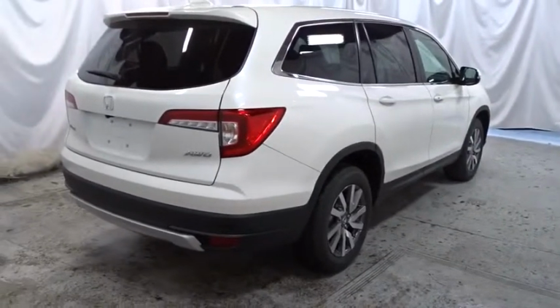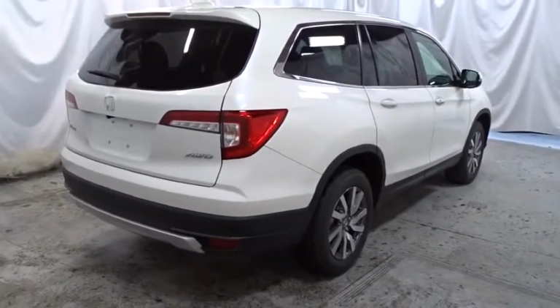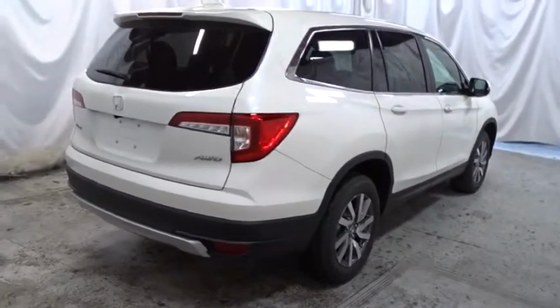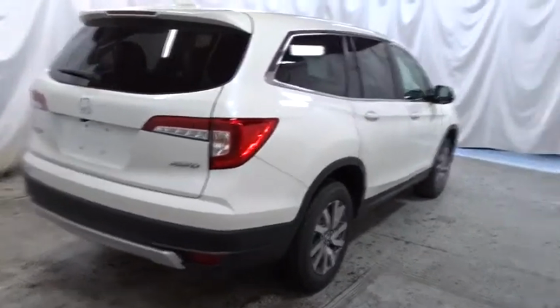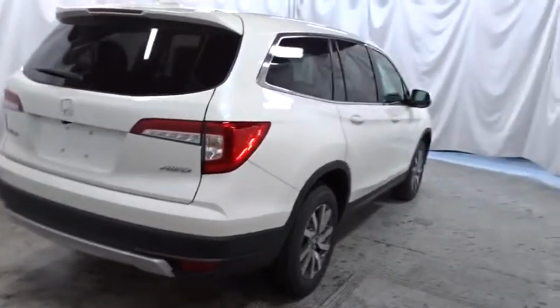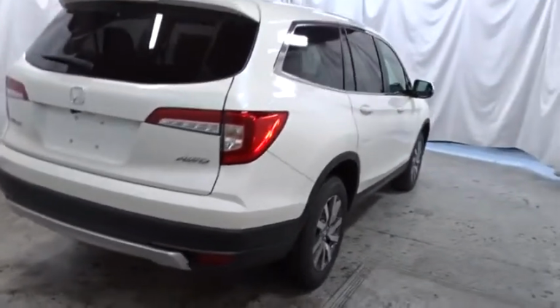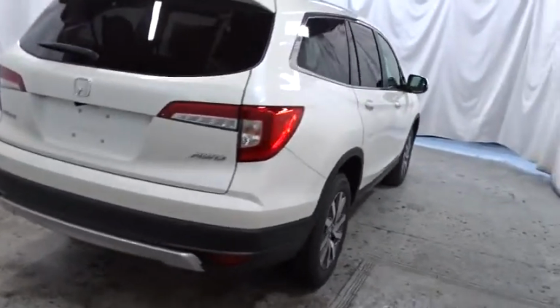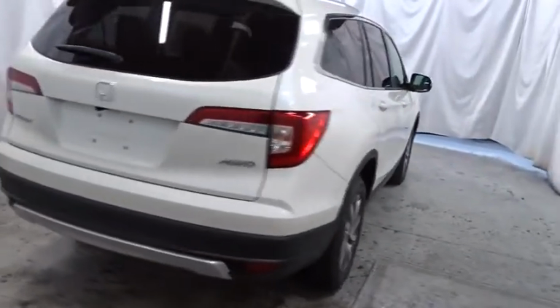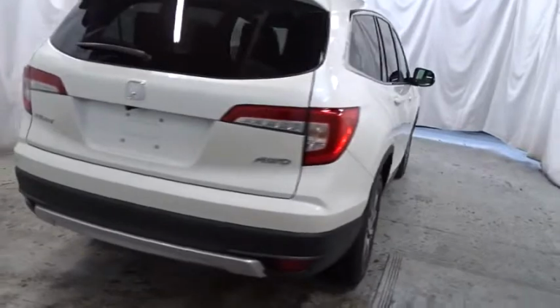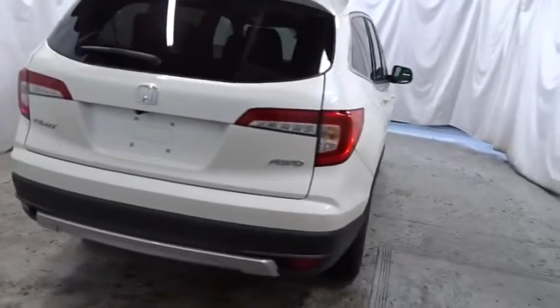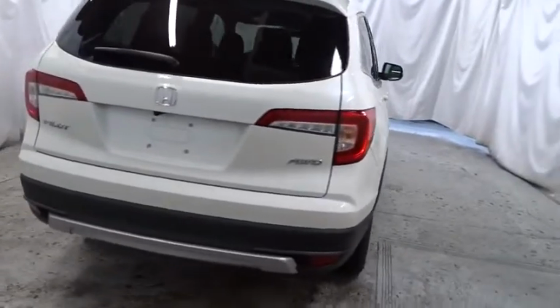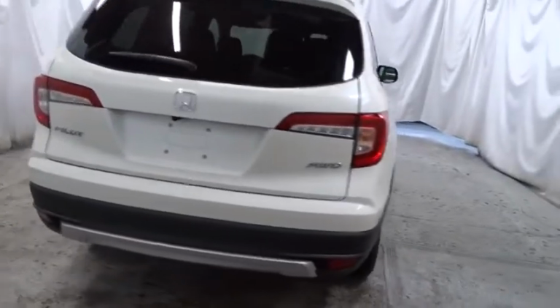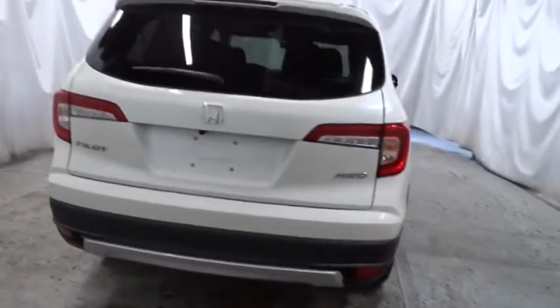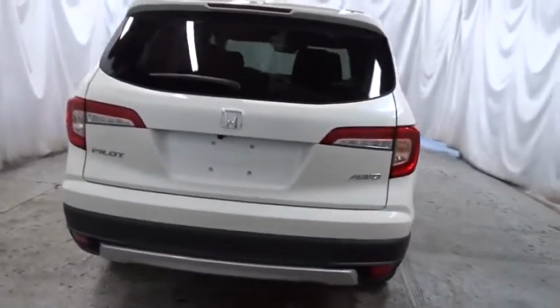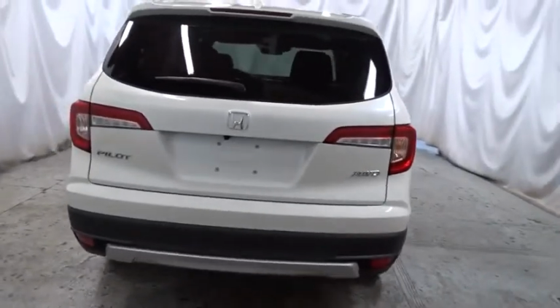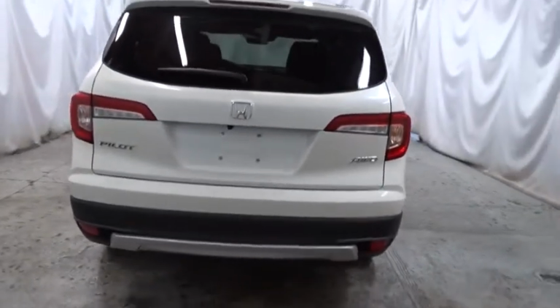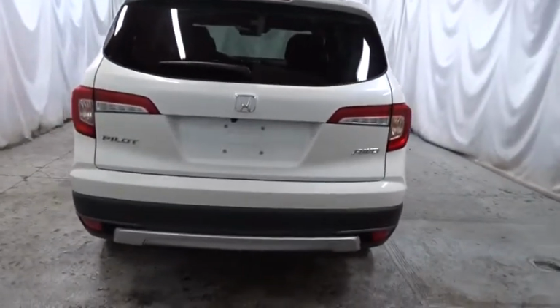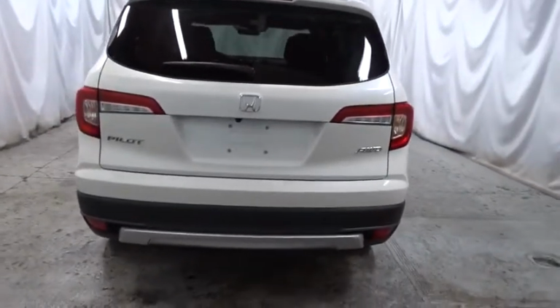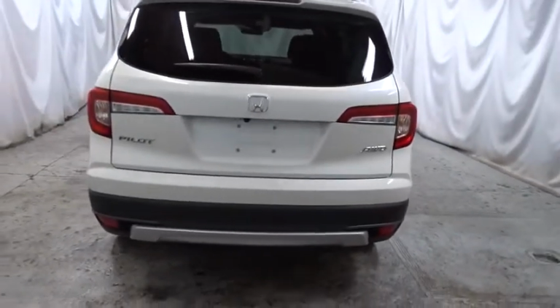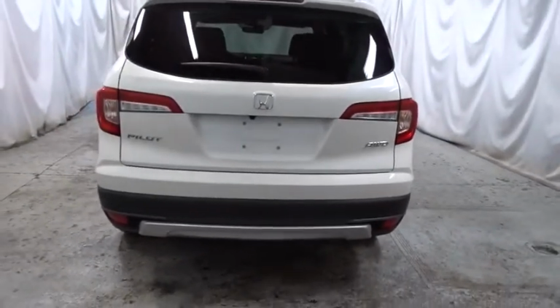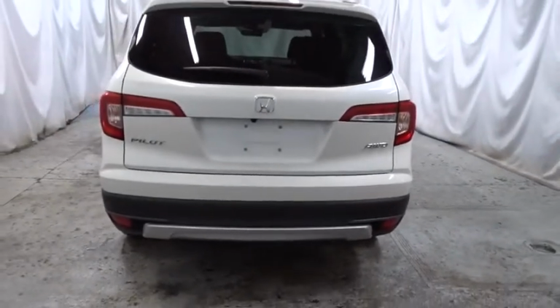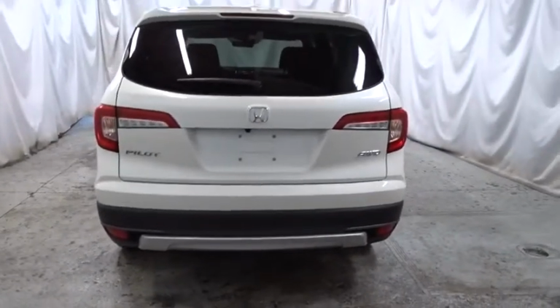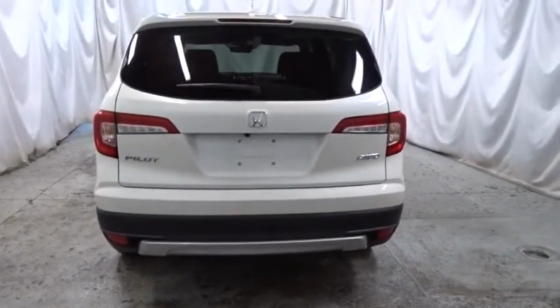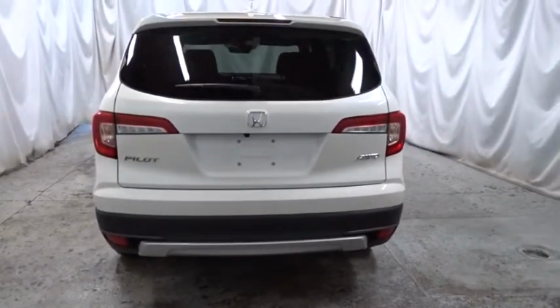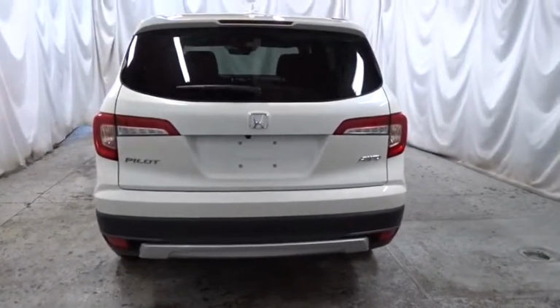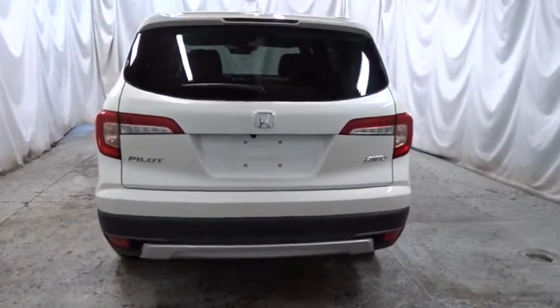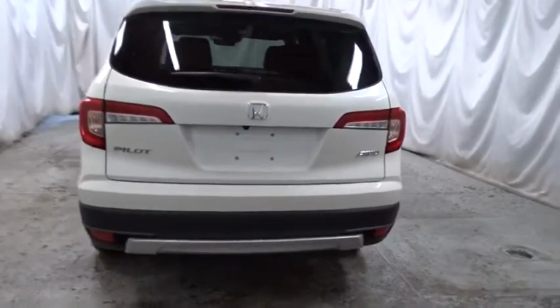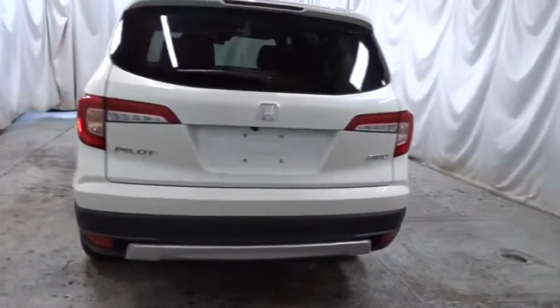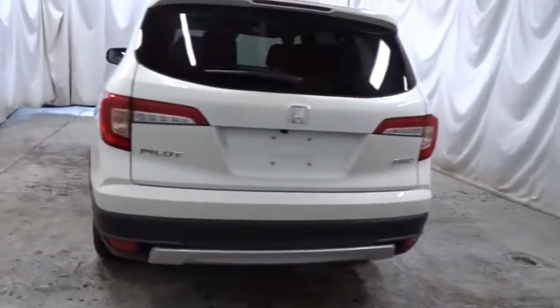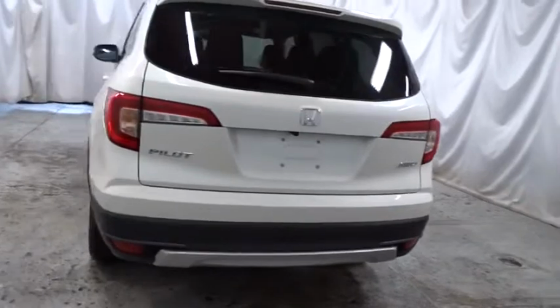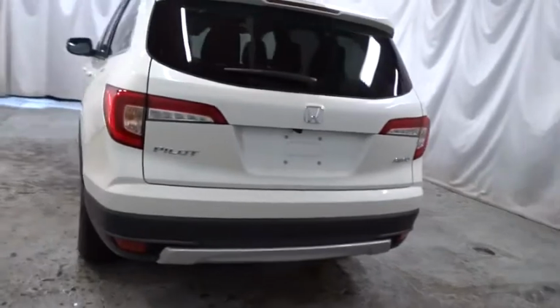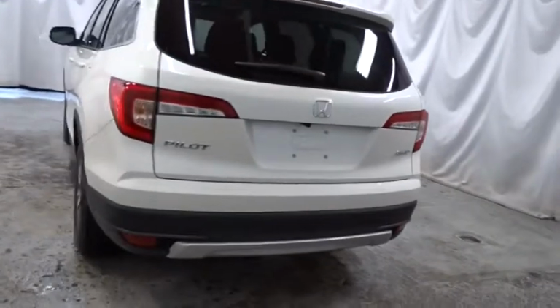Tachometer. Outside temperature gauge. Engine immobilizer. Tinted glass. Body color door handles. Power rear window sunshade.